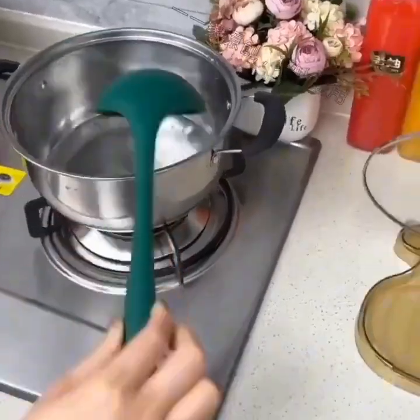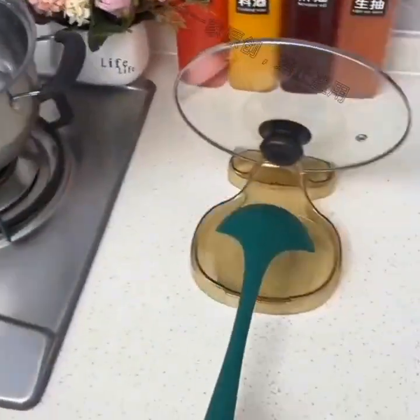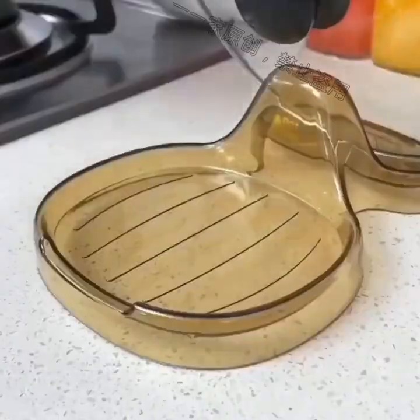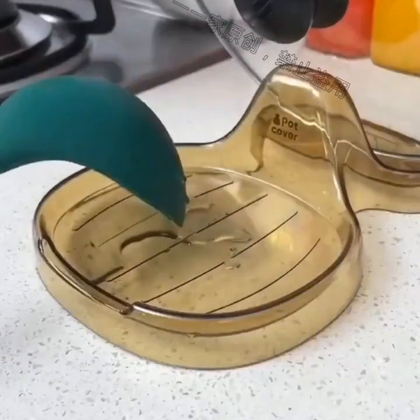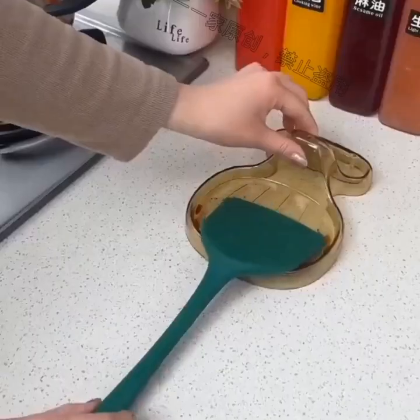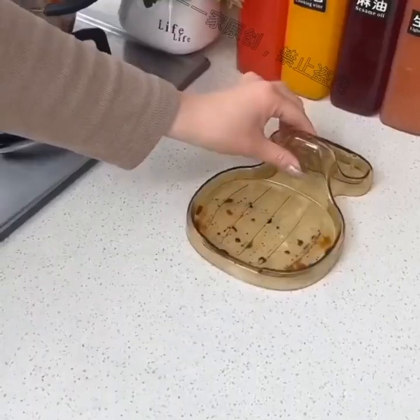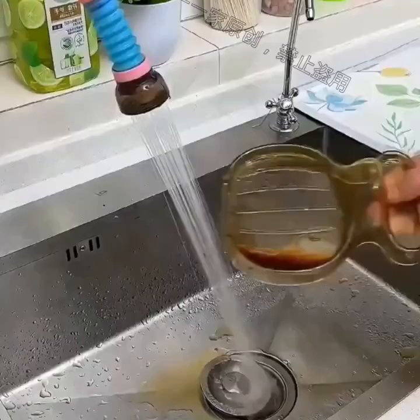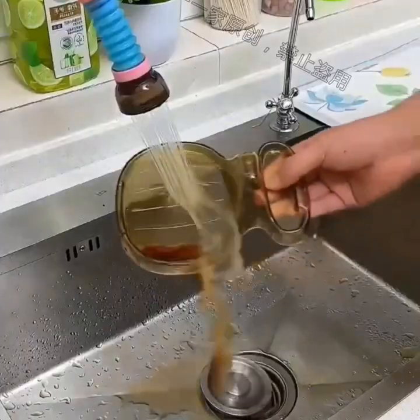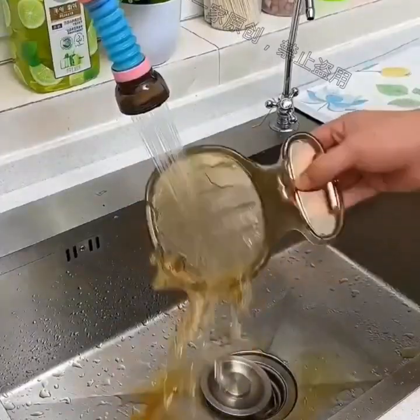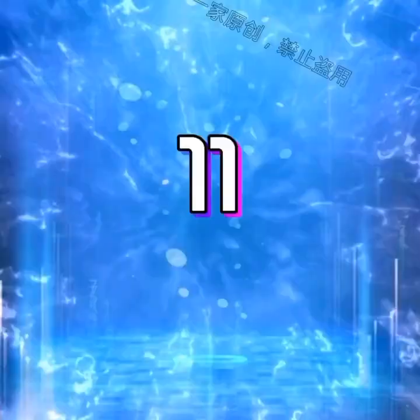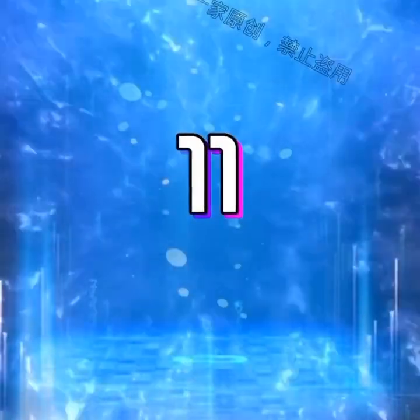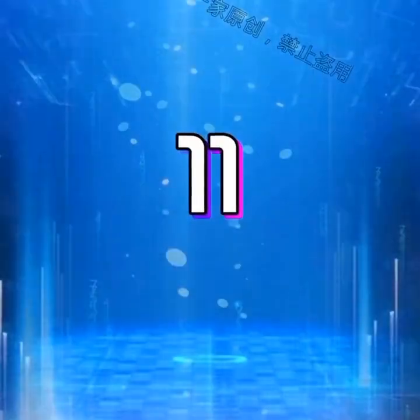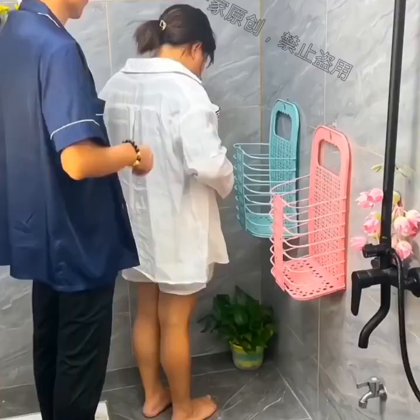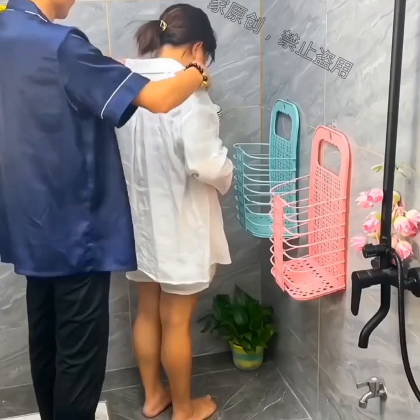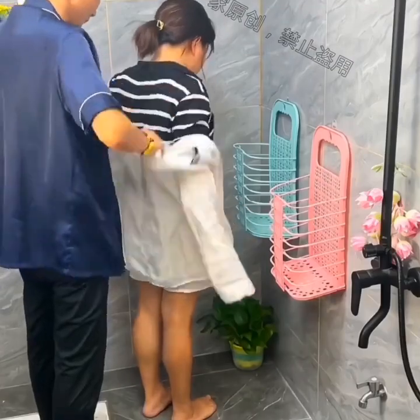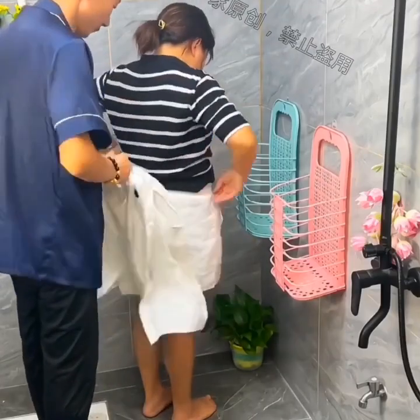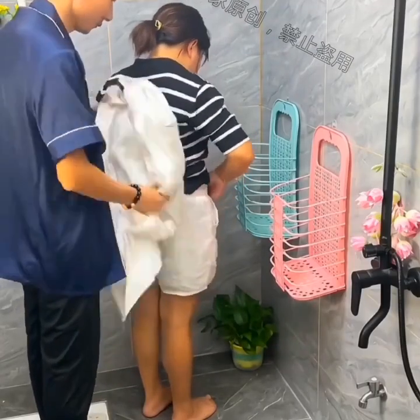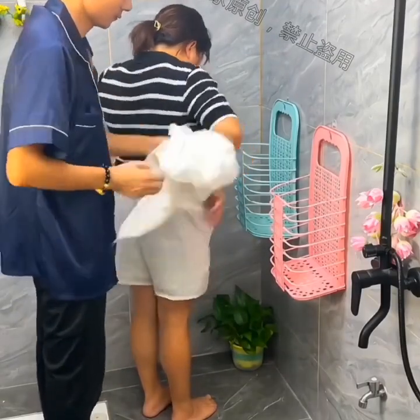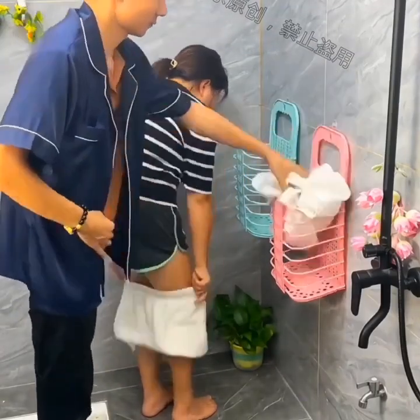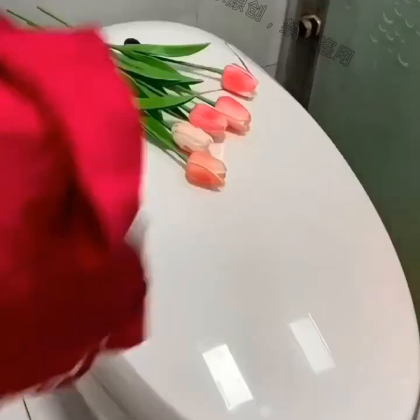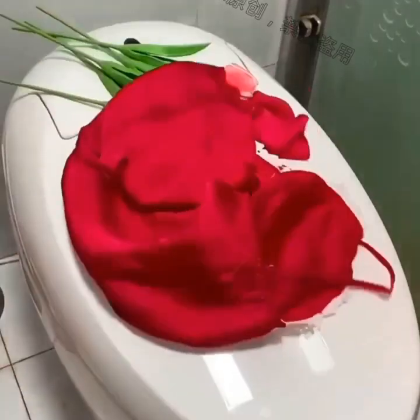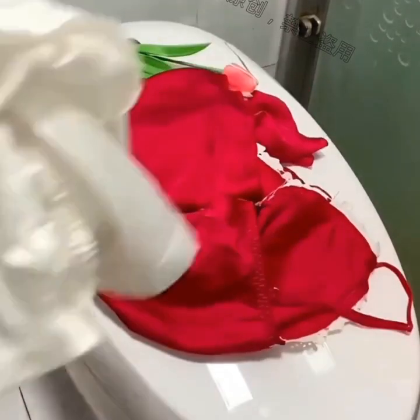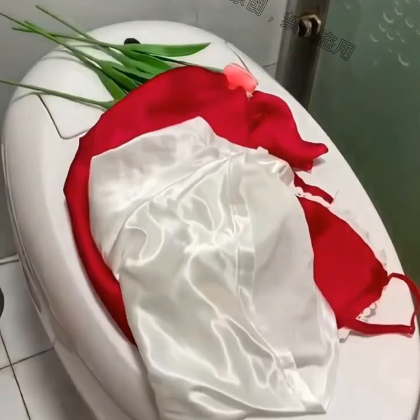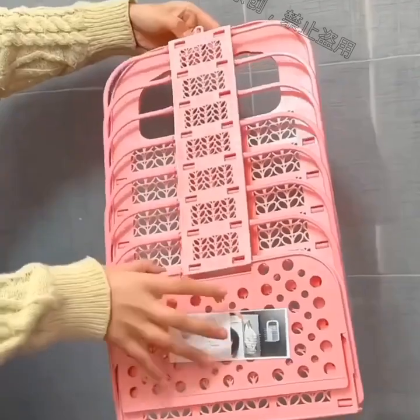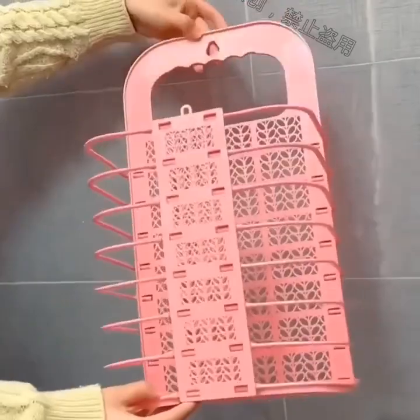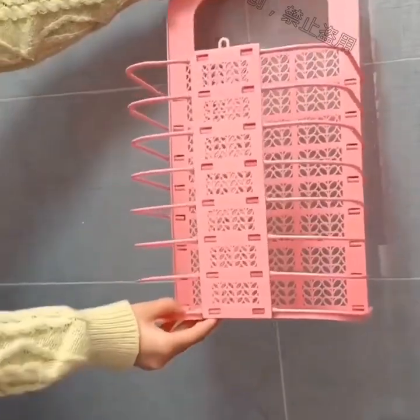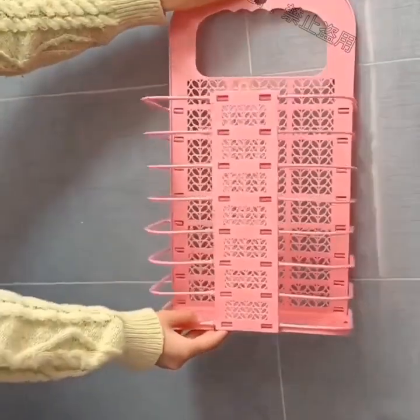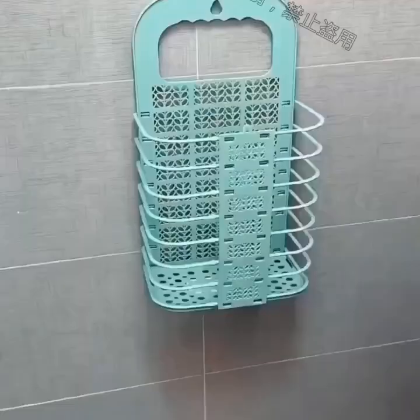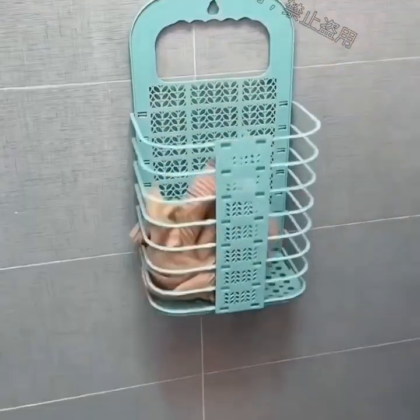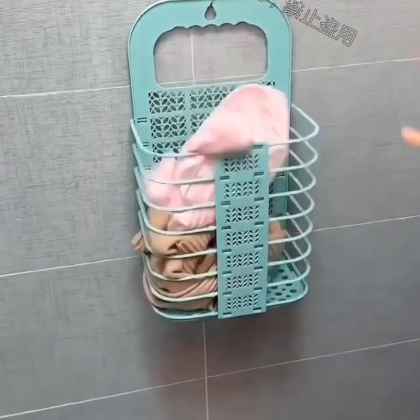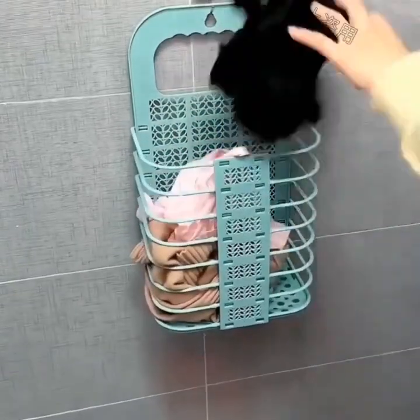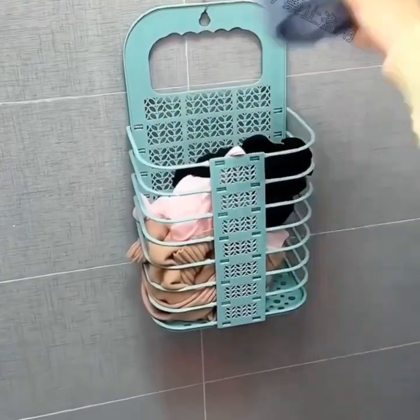If you're looking to upgrade your home security, a smart door lock is a great option. These gadgets allow you to lock and unlock your door via your smartphone and can even send alerts when someone enters or leaves your home.